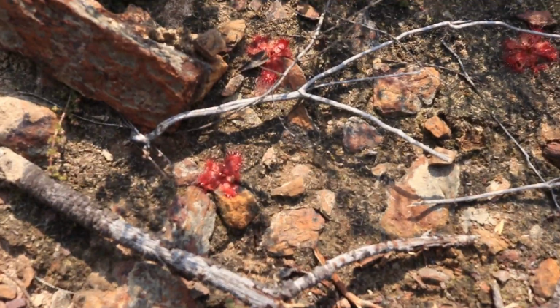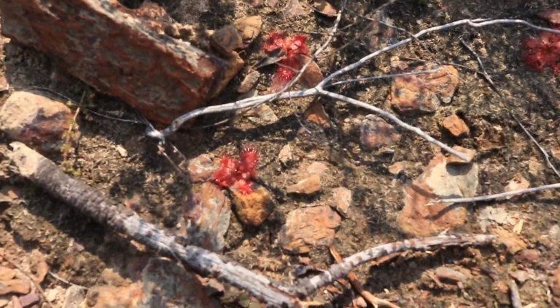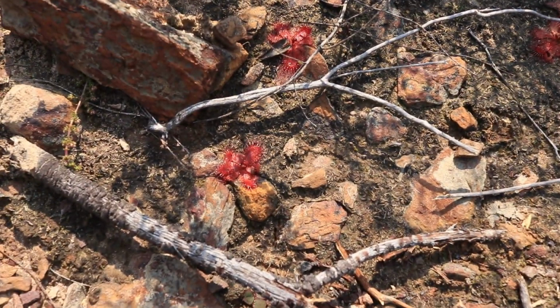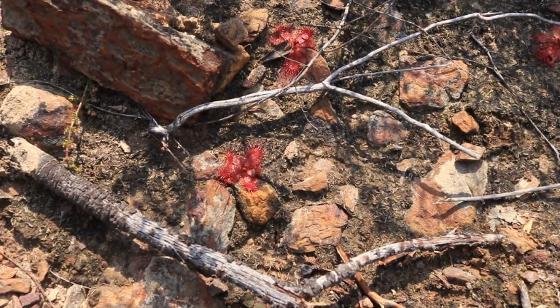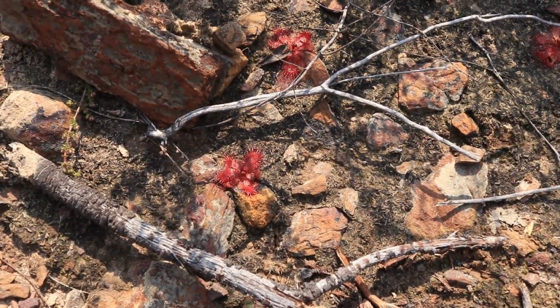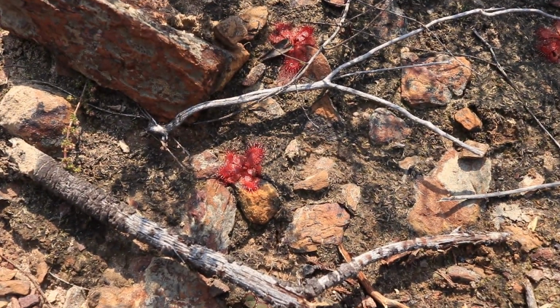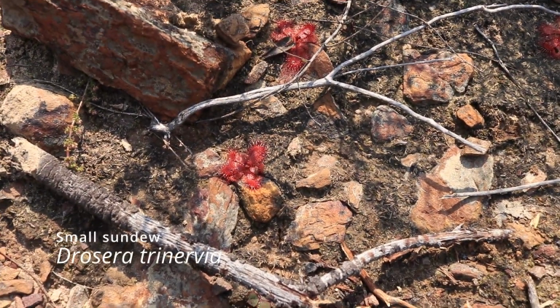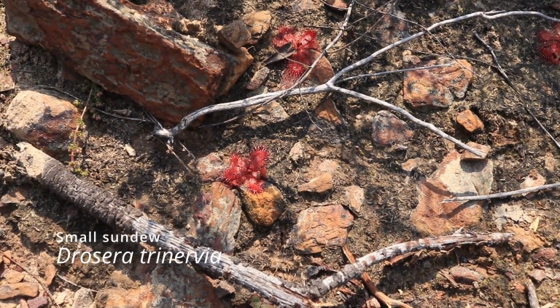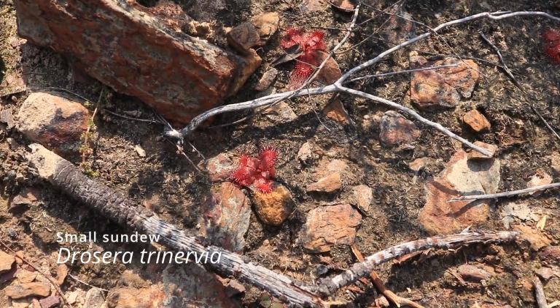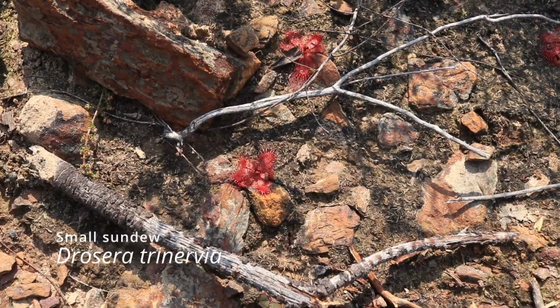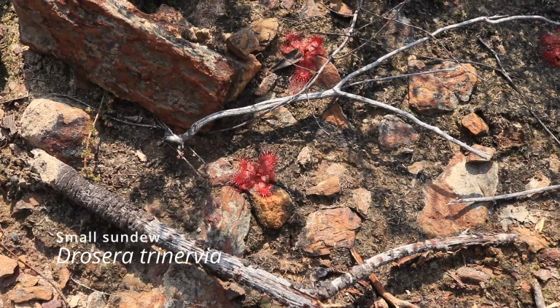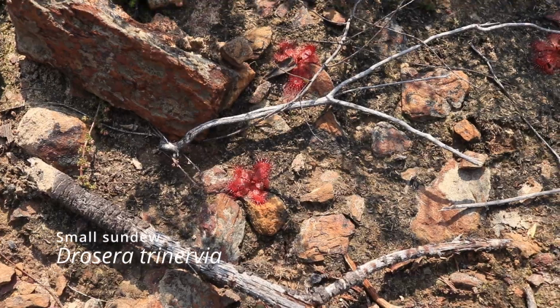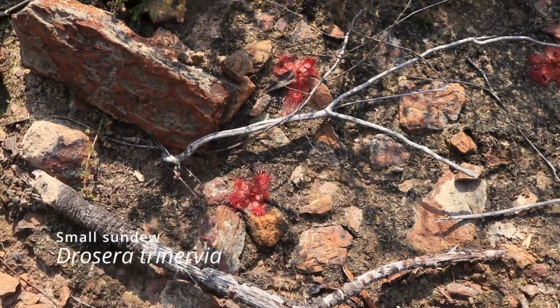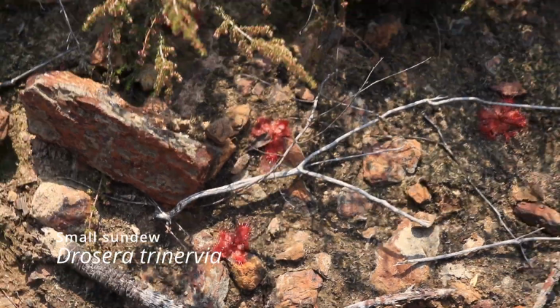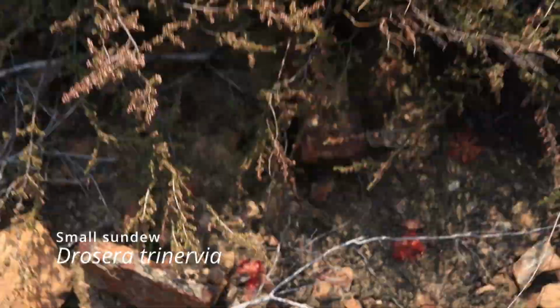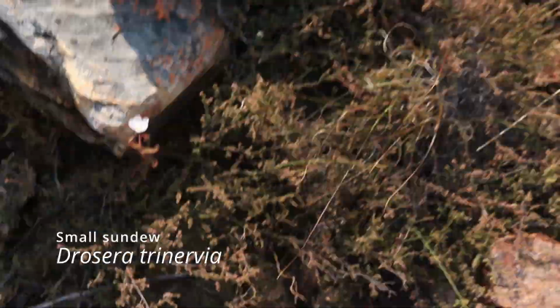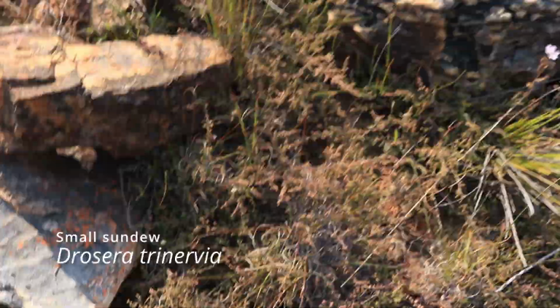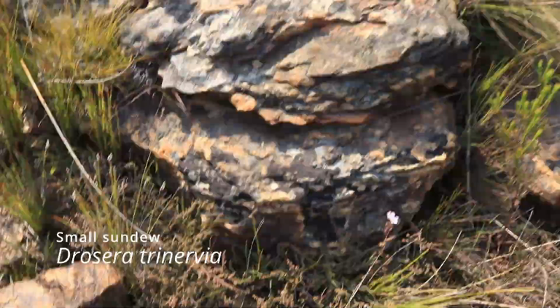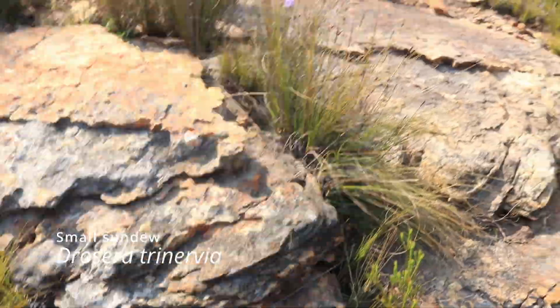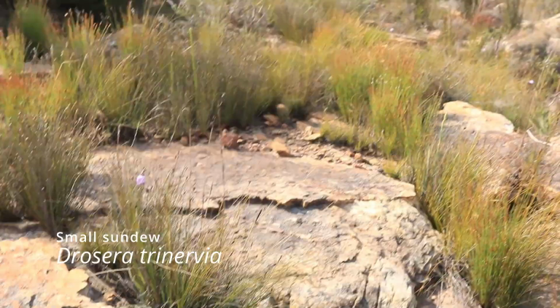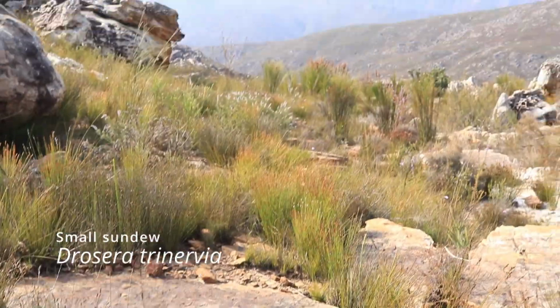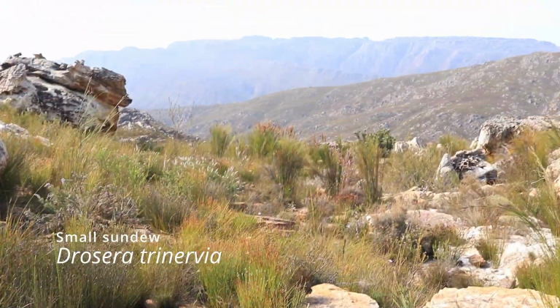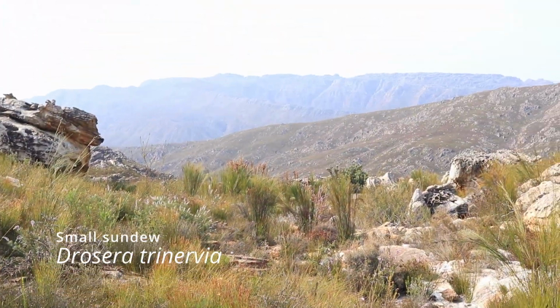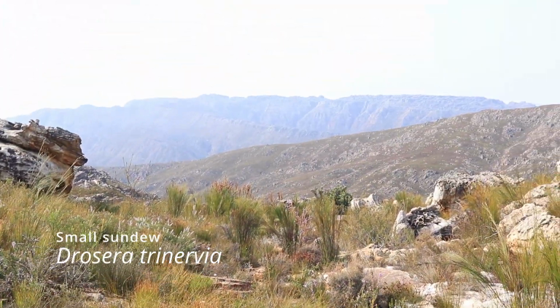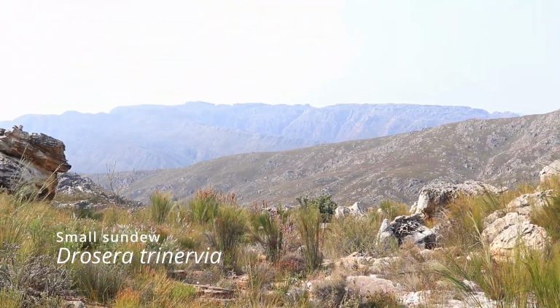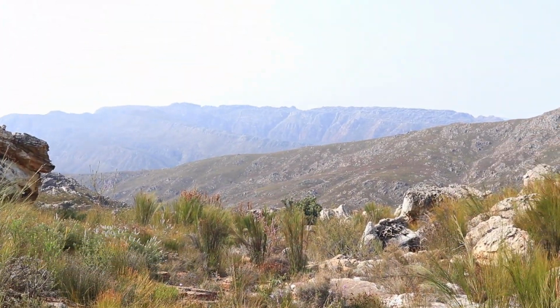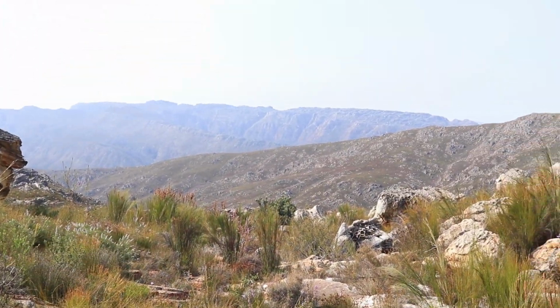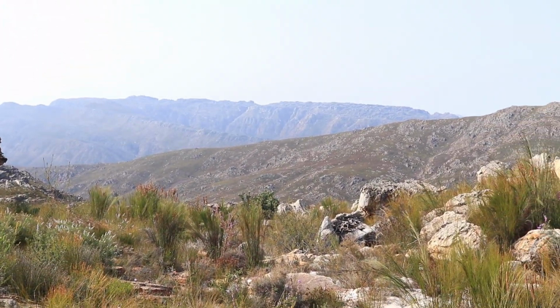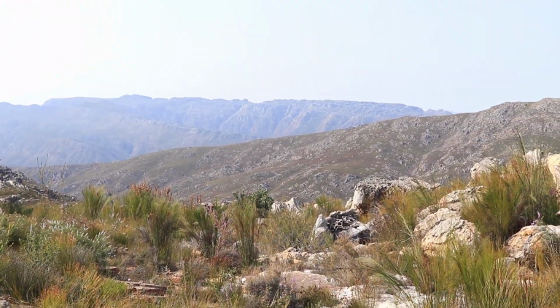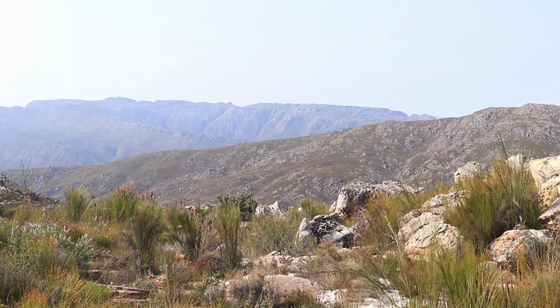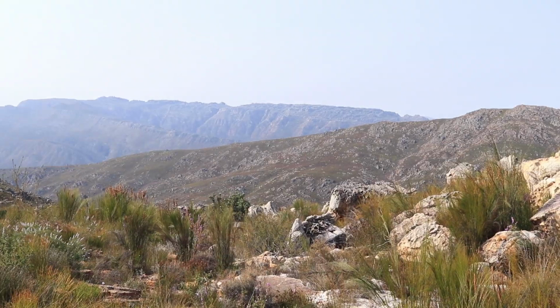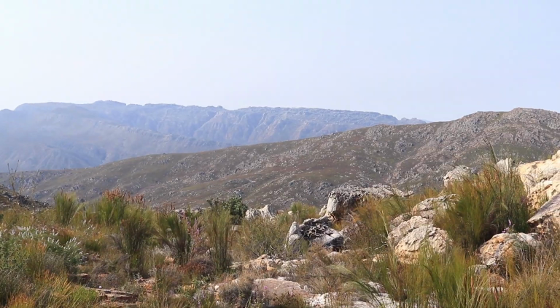You can see Drosera trinervia growing here in the cracks, and if we come up here you can see it is absolutely stunning out here.